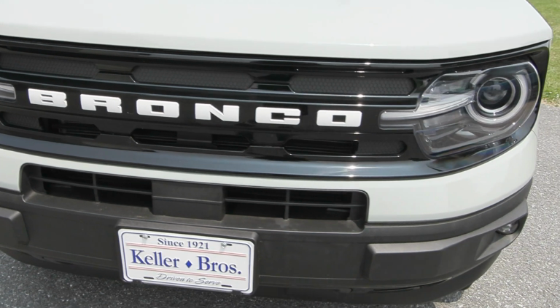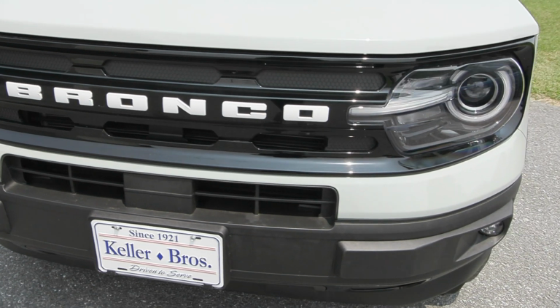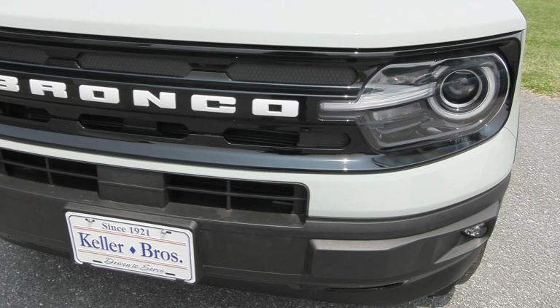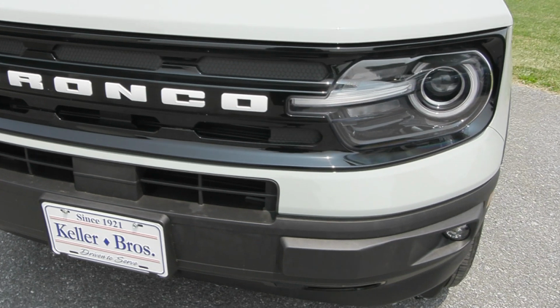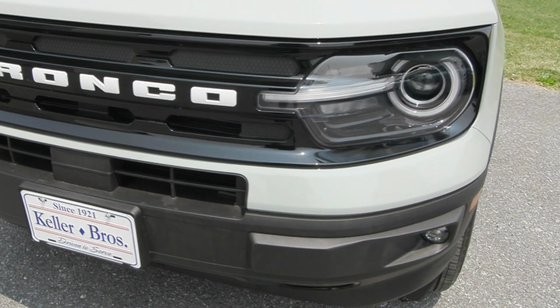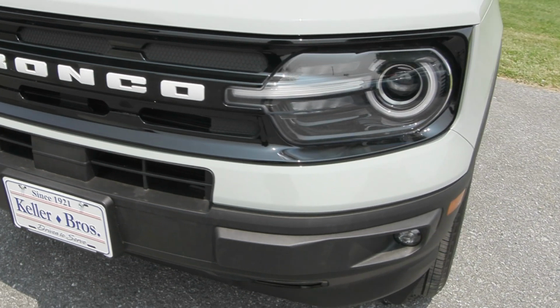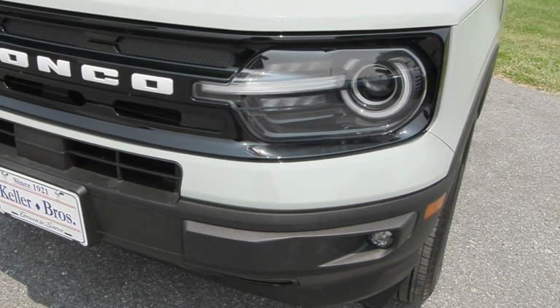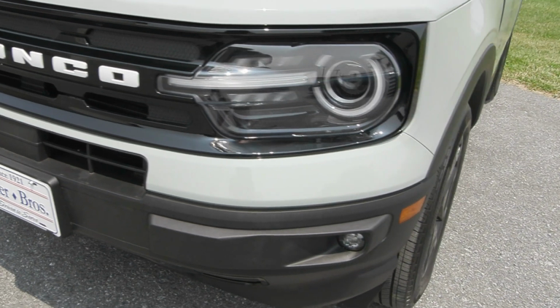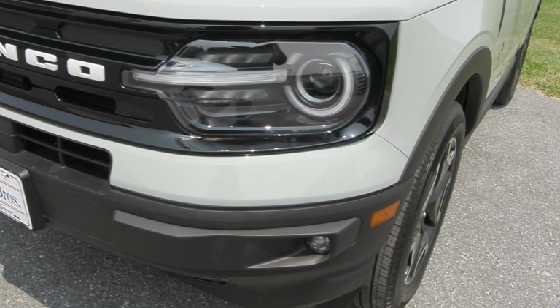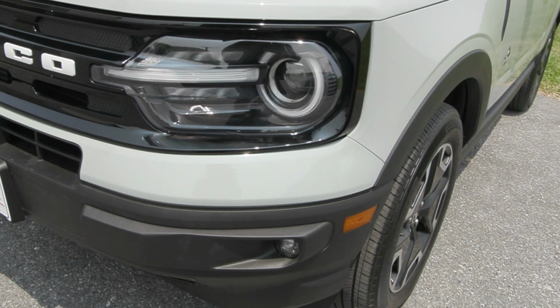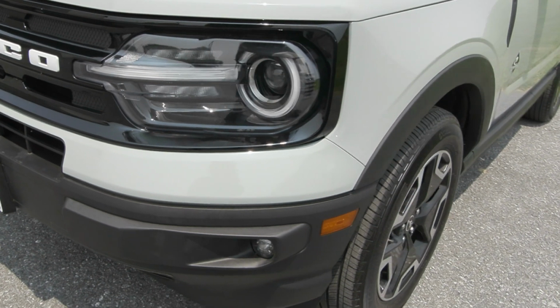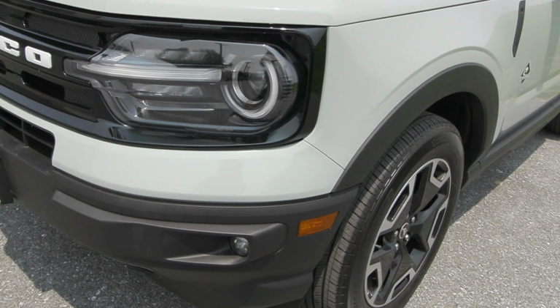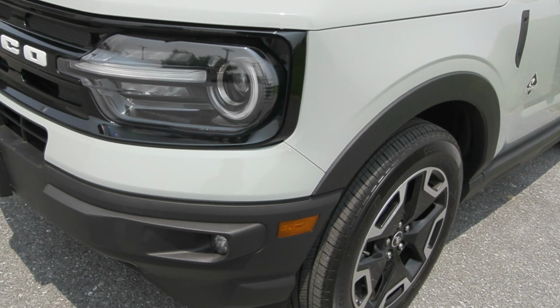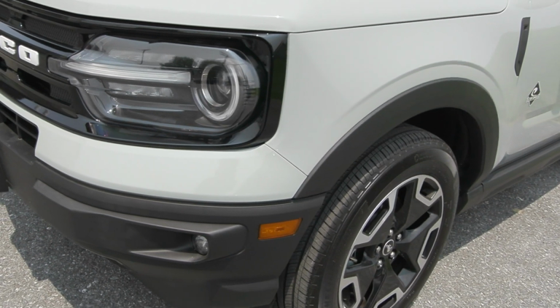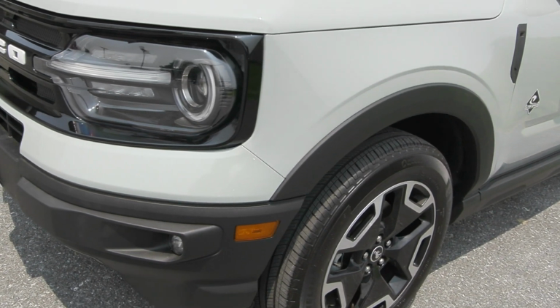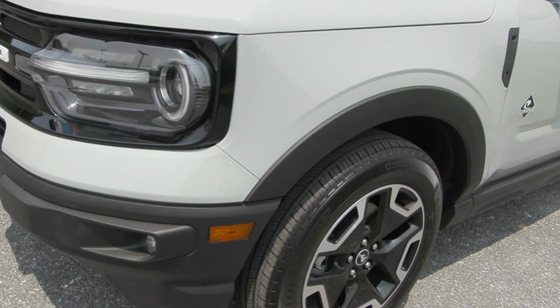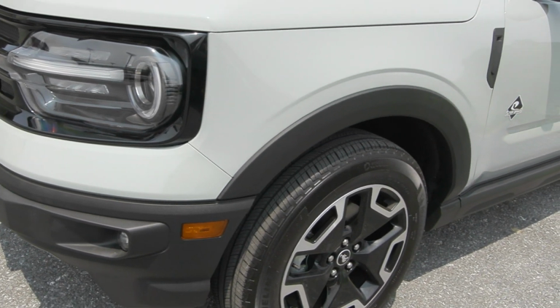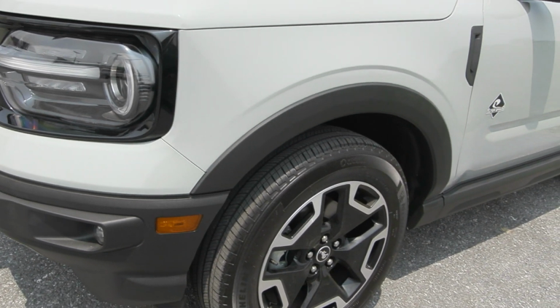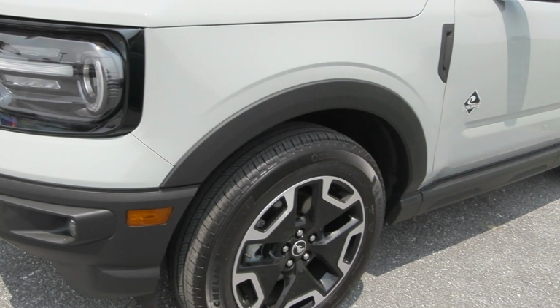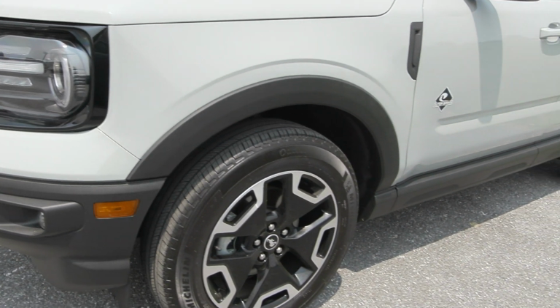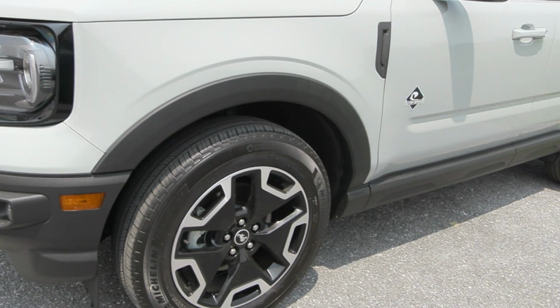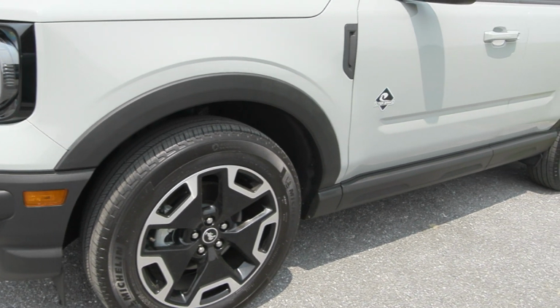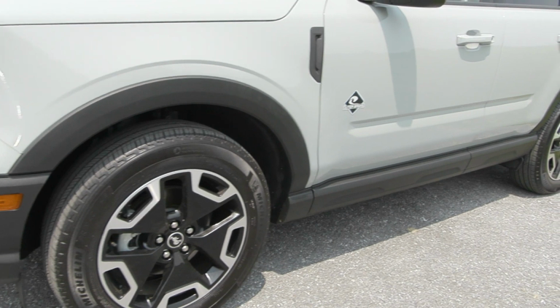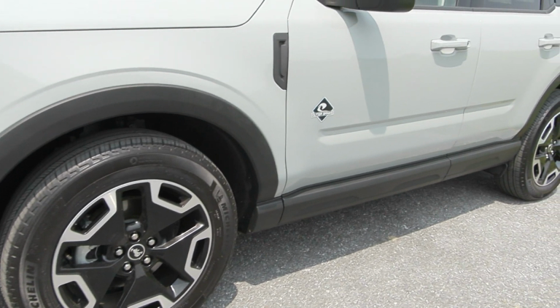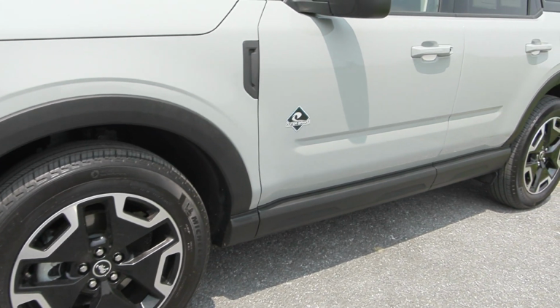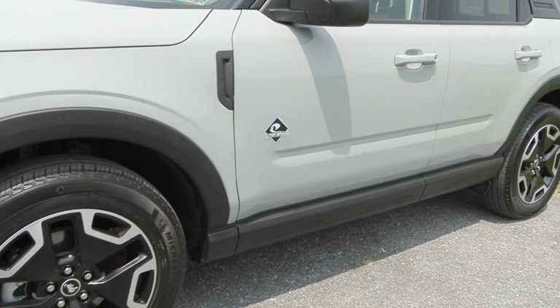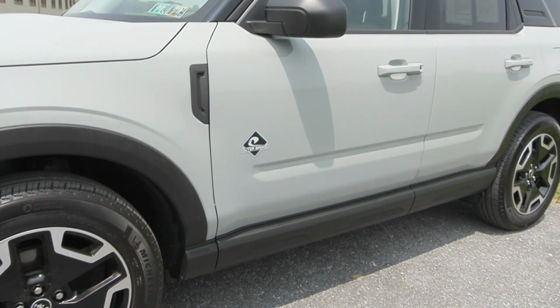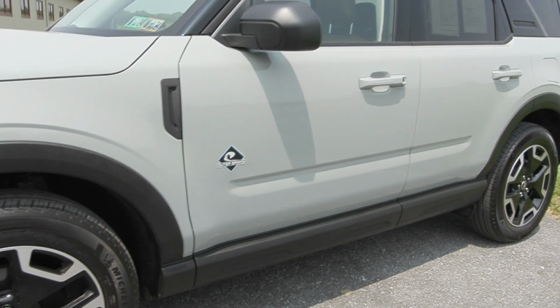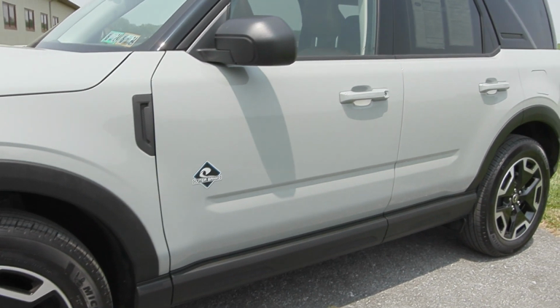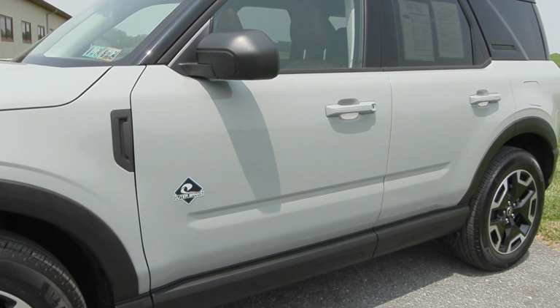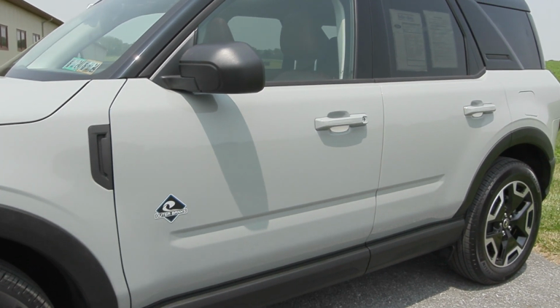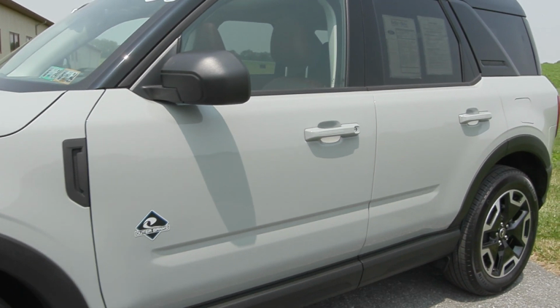You have features like your LED fog lamps in the front along with the auto high beam headlamps. You also have the beautiful 18-inch machine and black aluminum wheels on the side, the roof rack rails up top, and the privacy tinted glass.